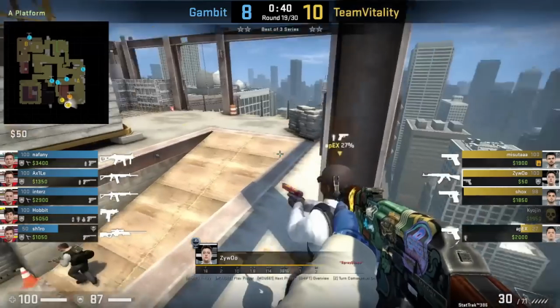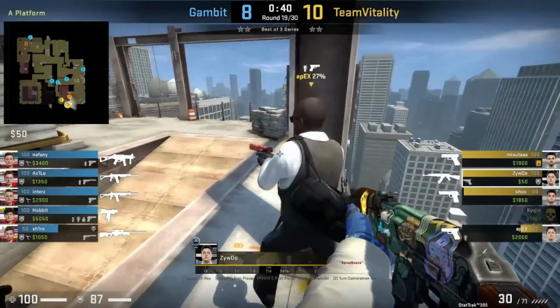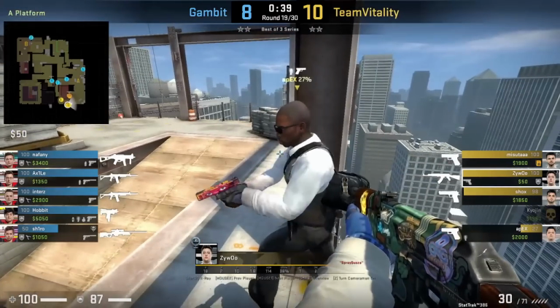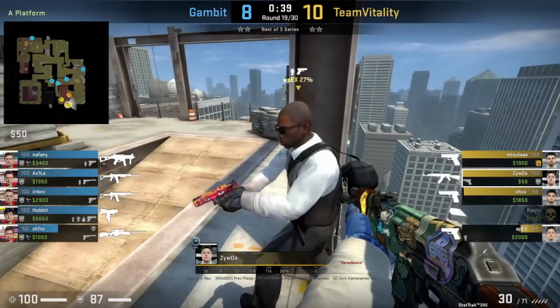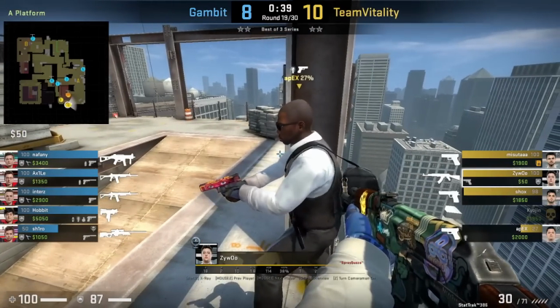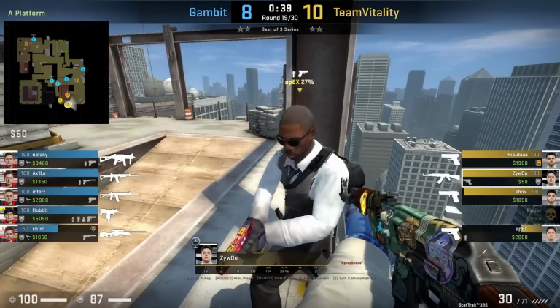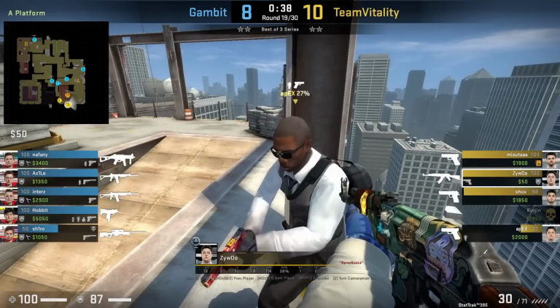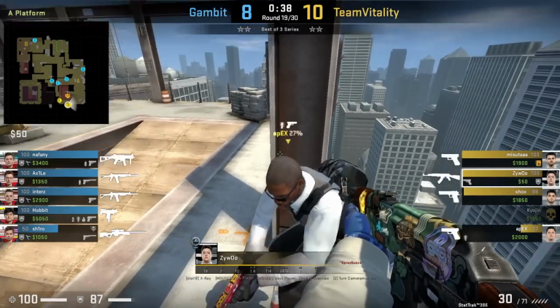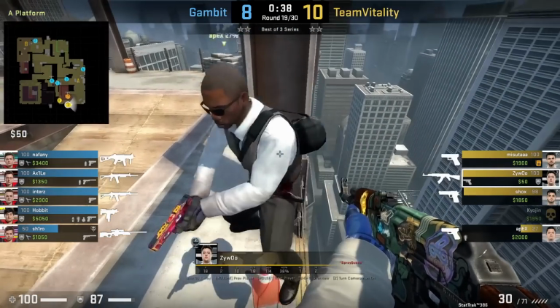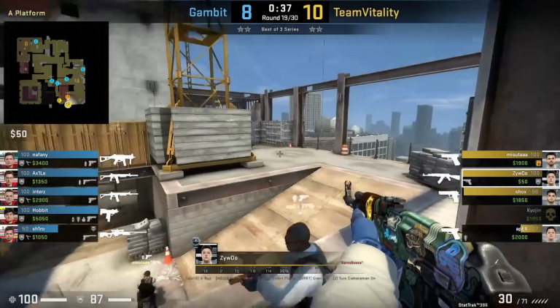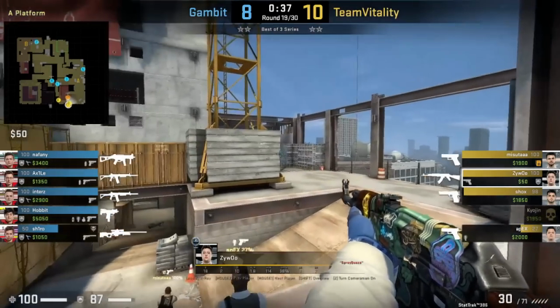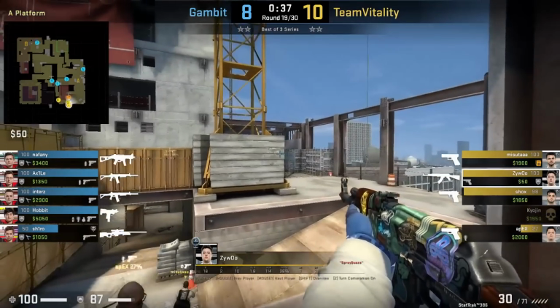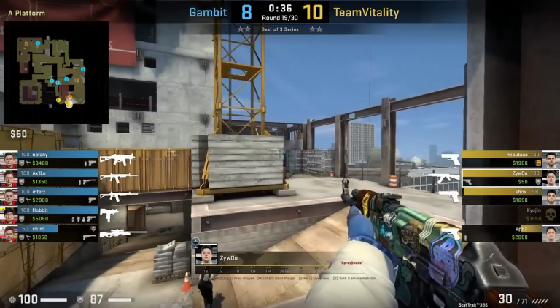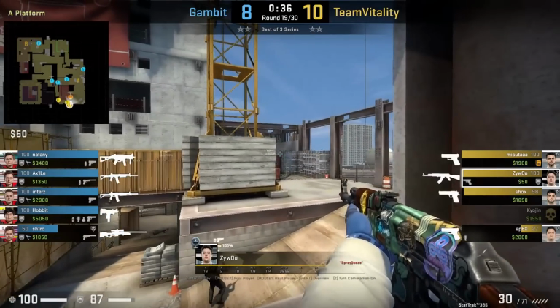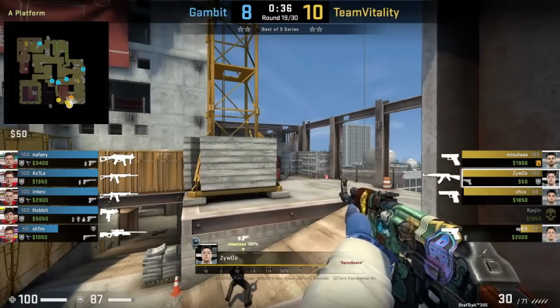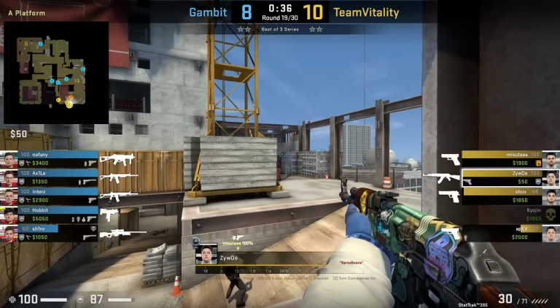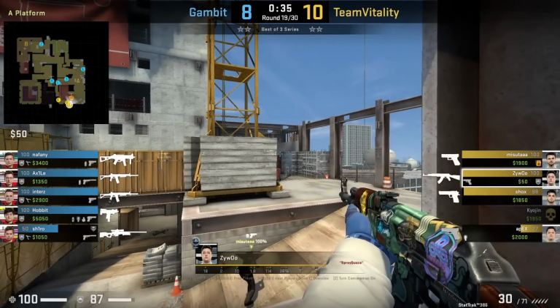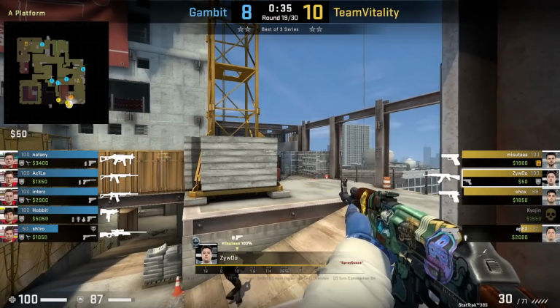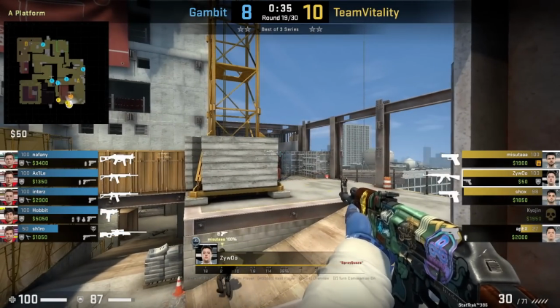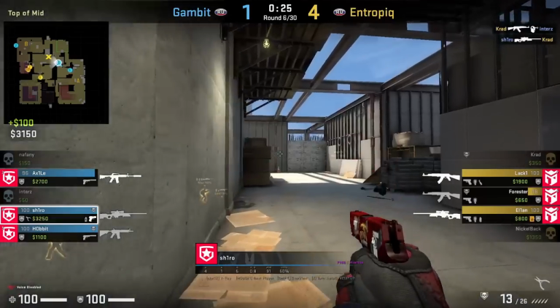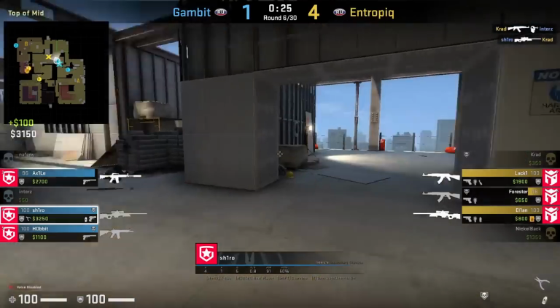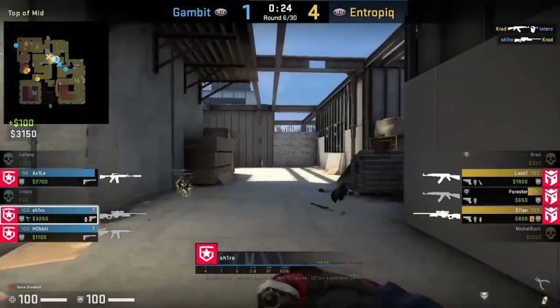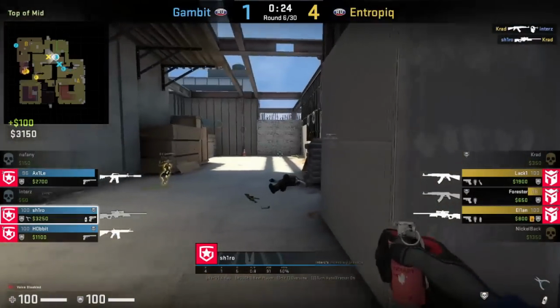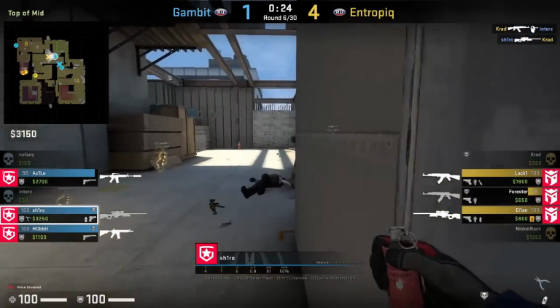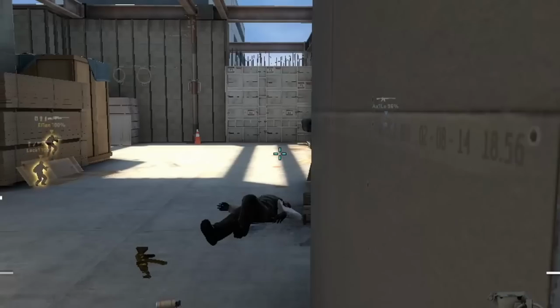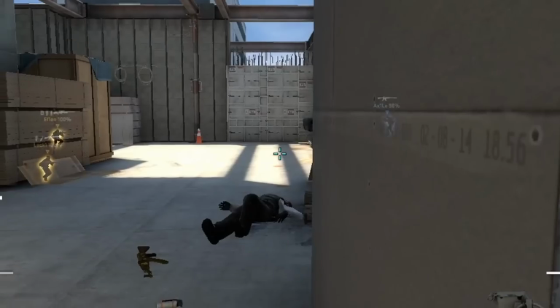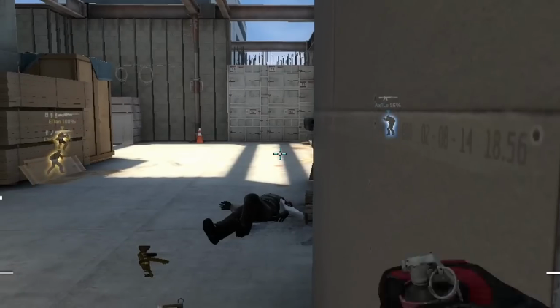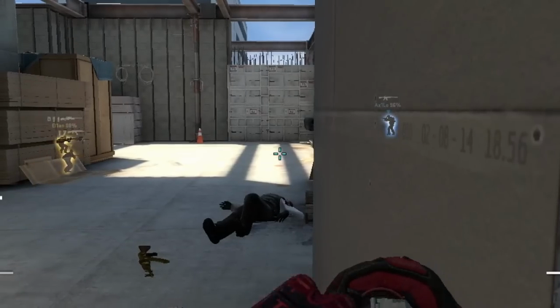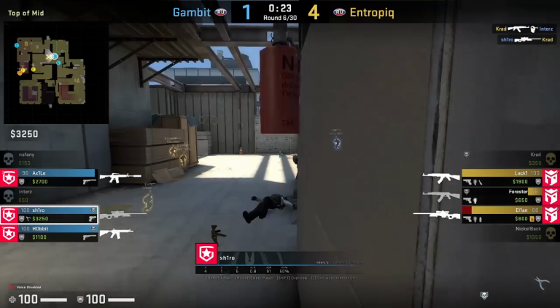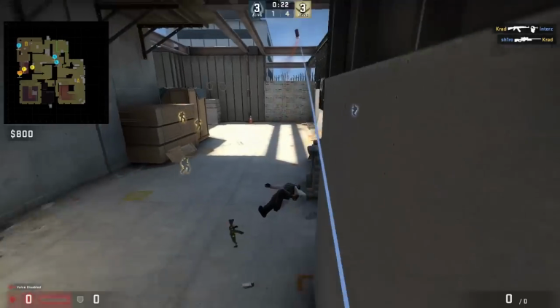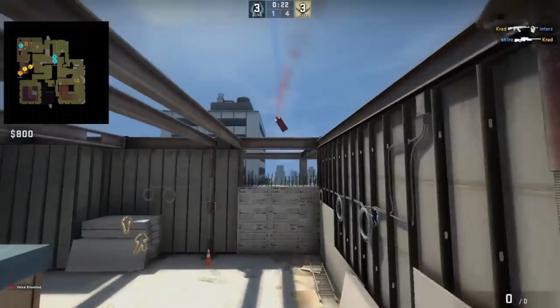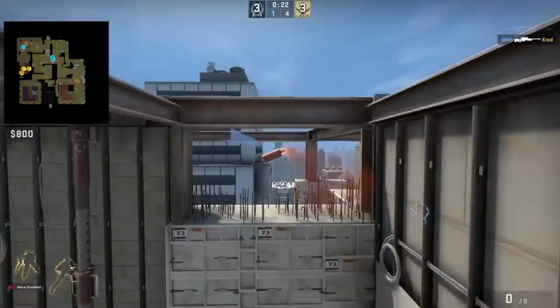Xiaowu and Apex are boosting on the wires back on stage to peek heaven in Tetris. Shiro mollies catwalk from behind this wall CT, aims as shown, then jump throw.